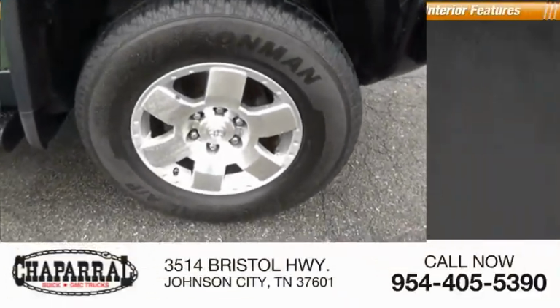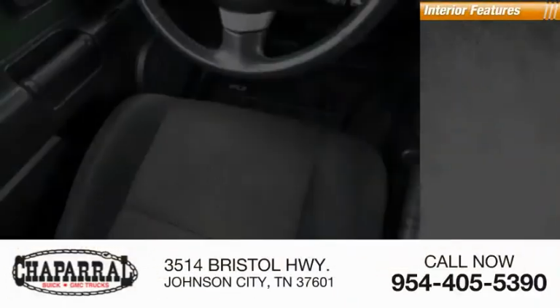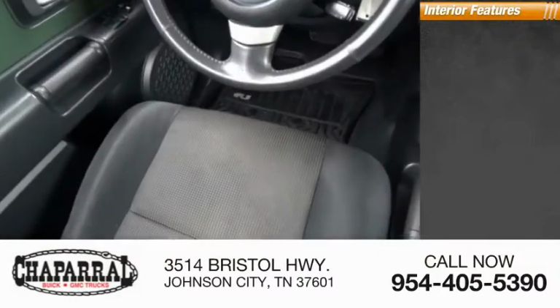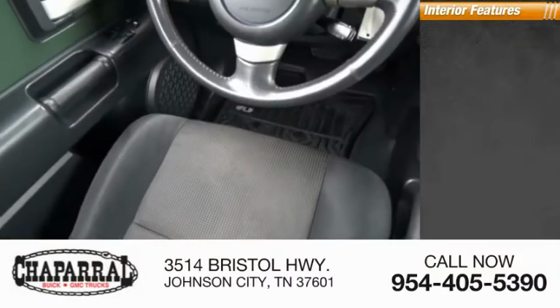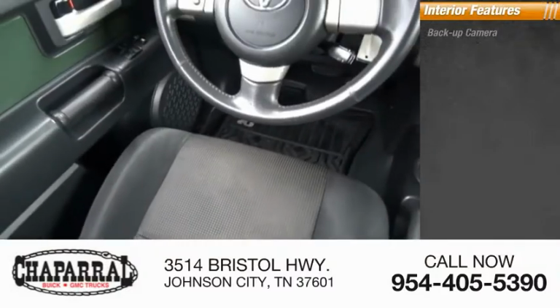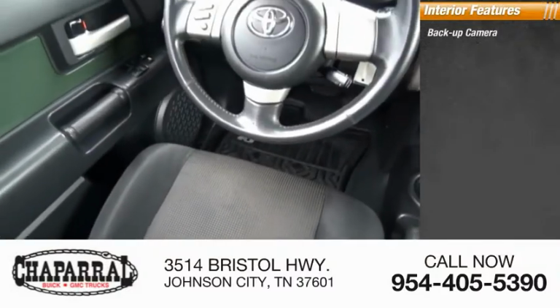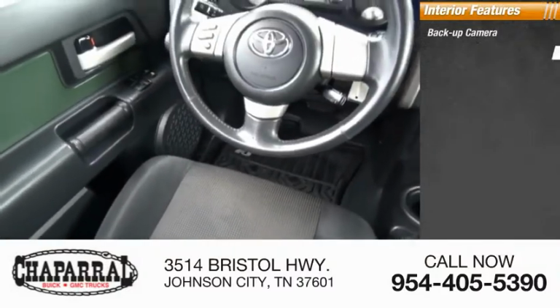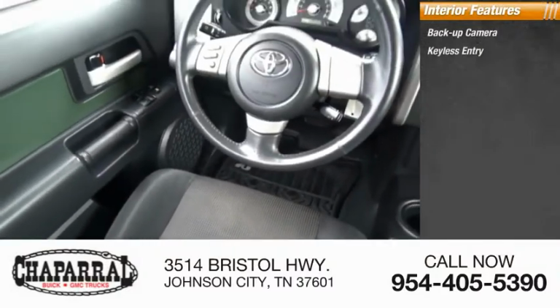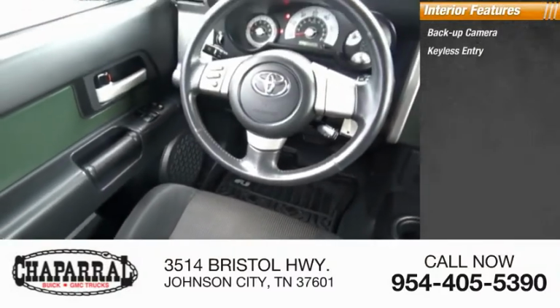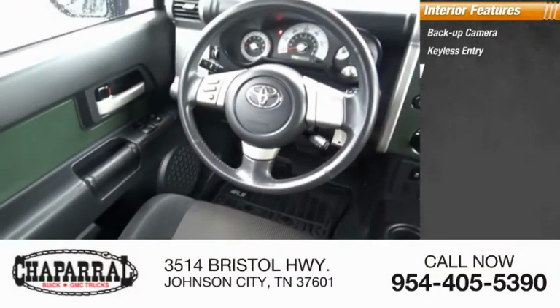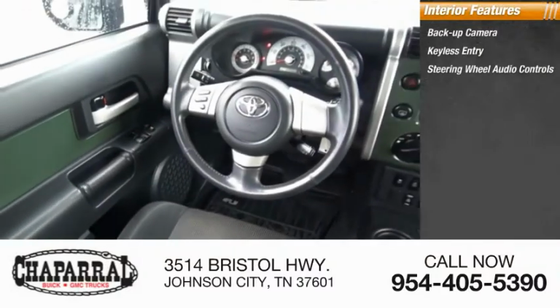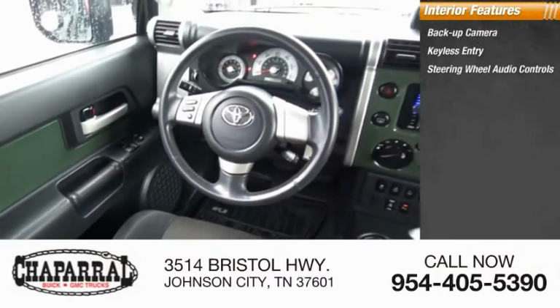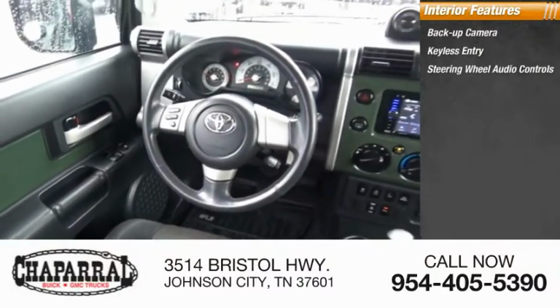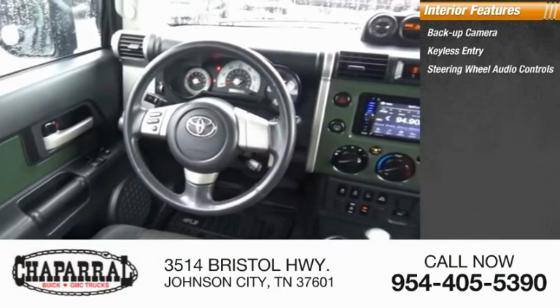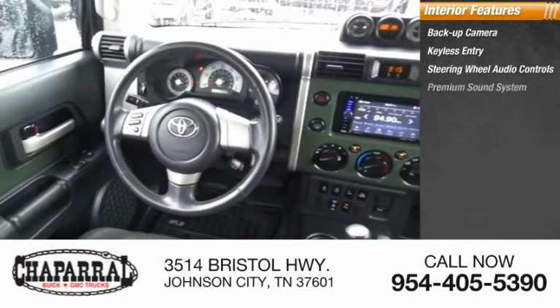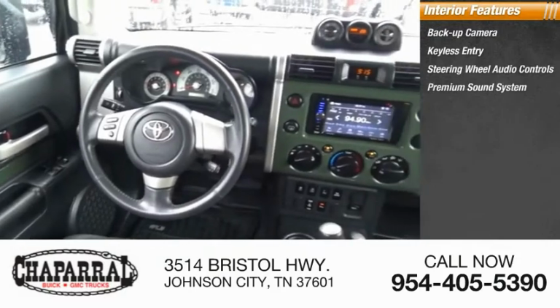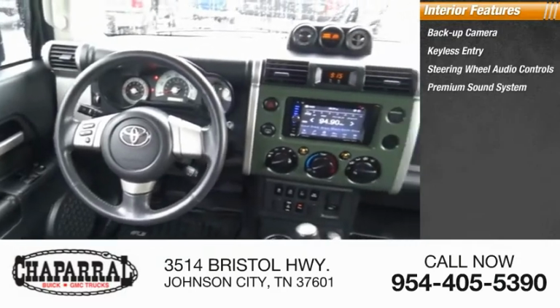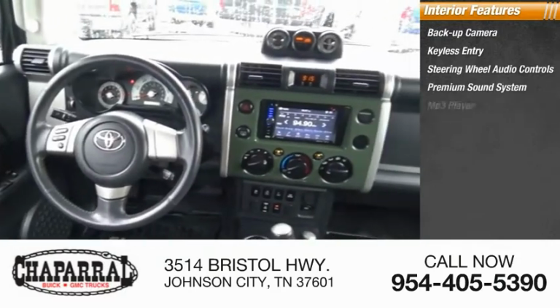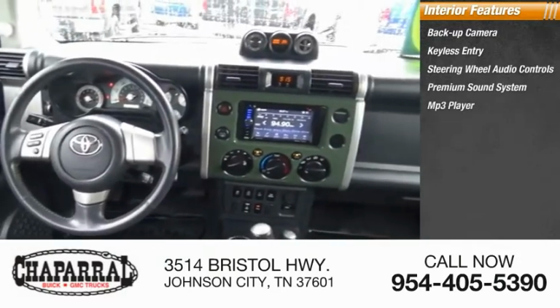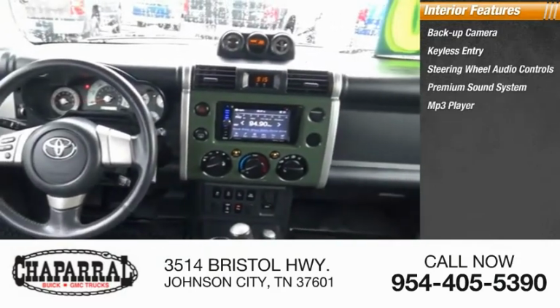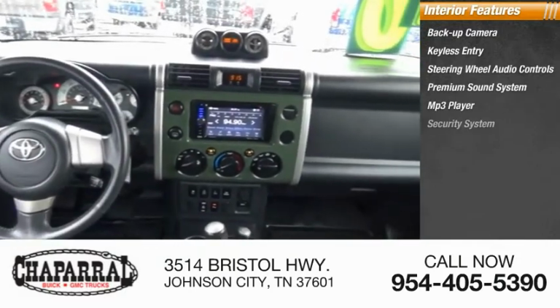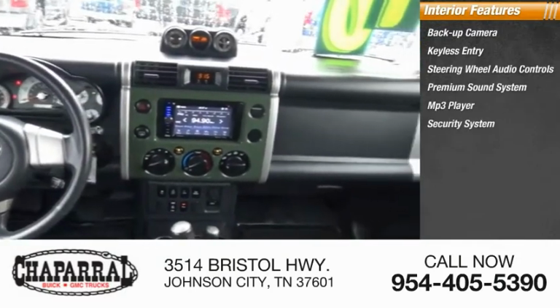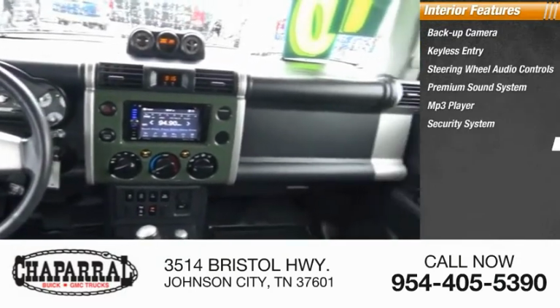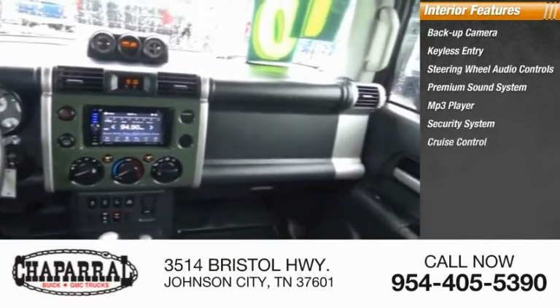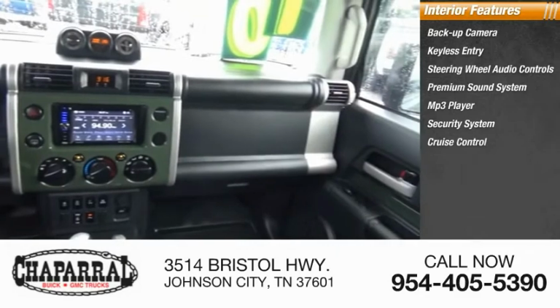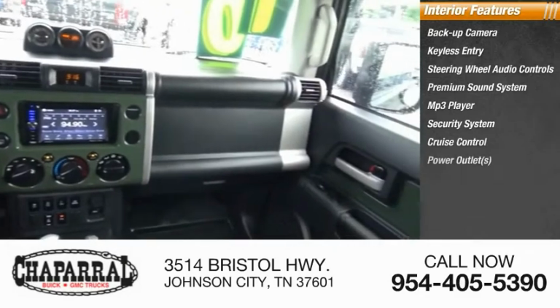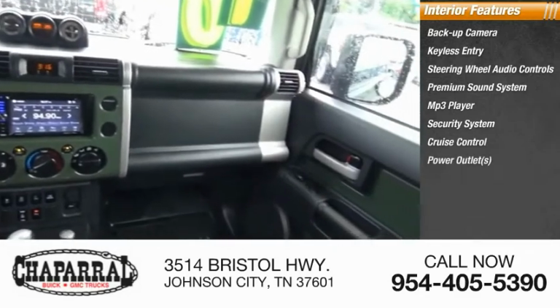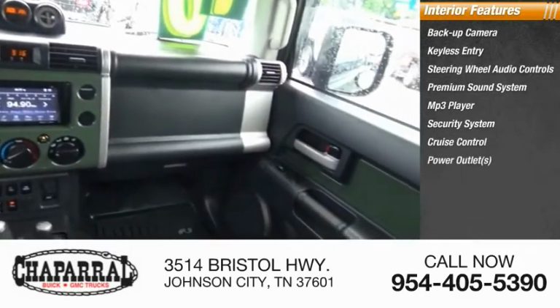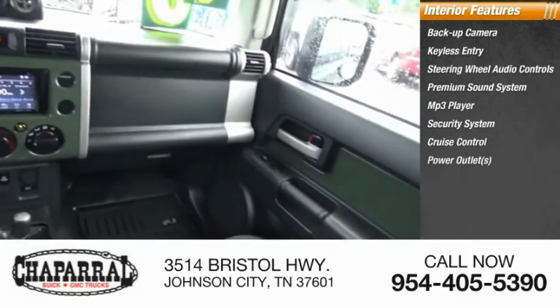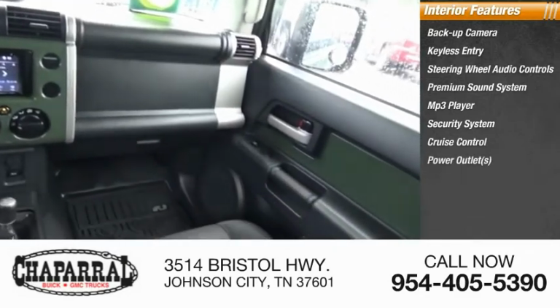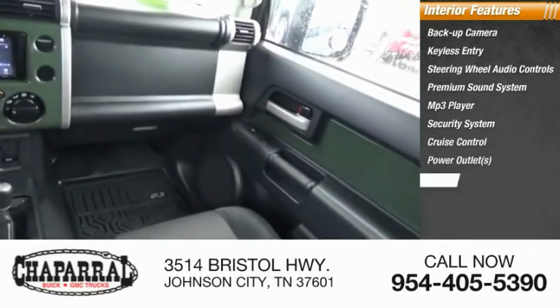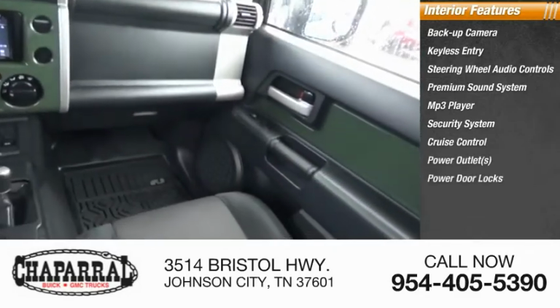Inside you'll find a backup camera, keyless entry, steering wheel audio controls, premium sound system, MP3 player, security system, cruise control, power outlets, power door locks, and power windows.